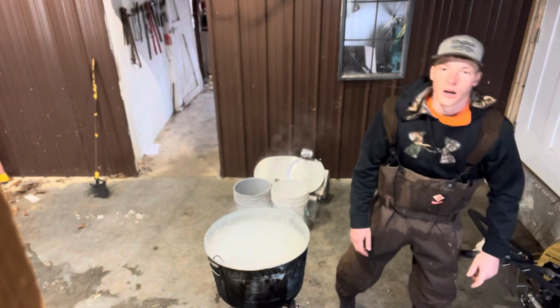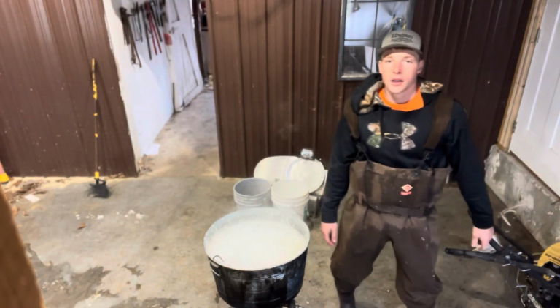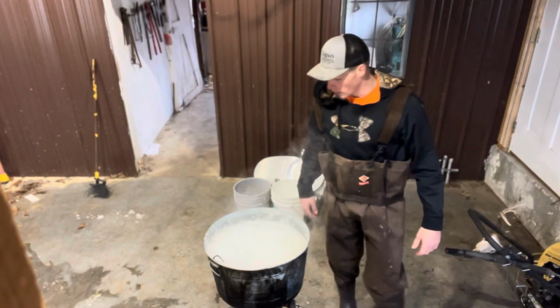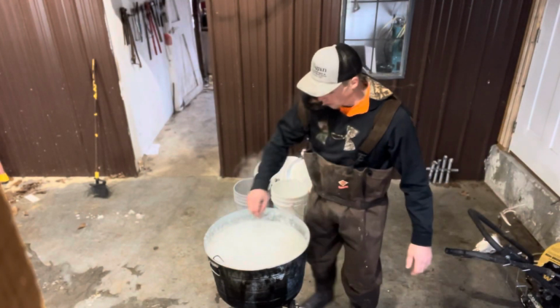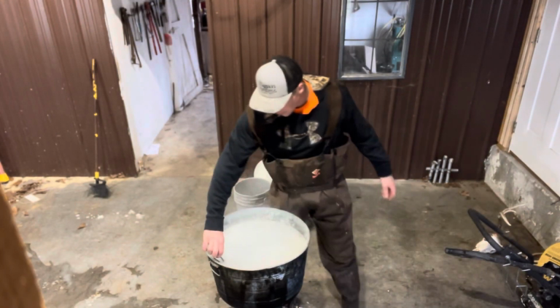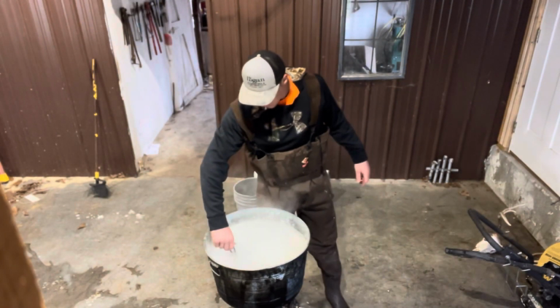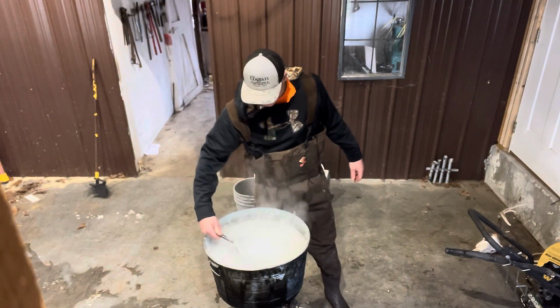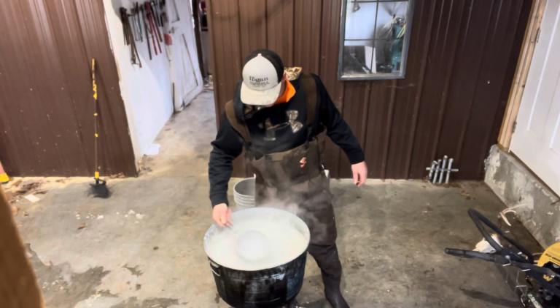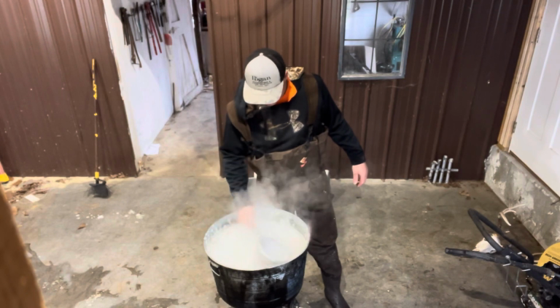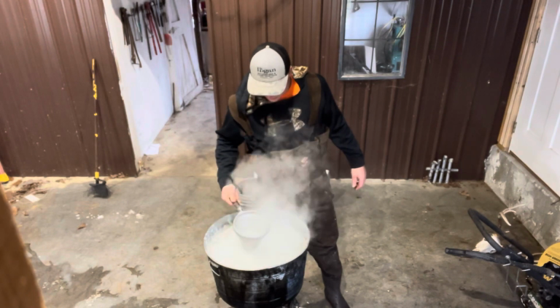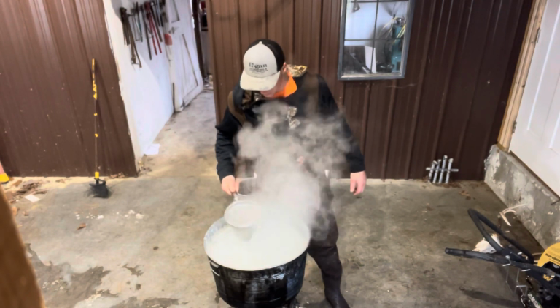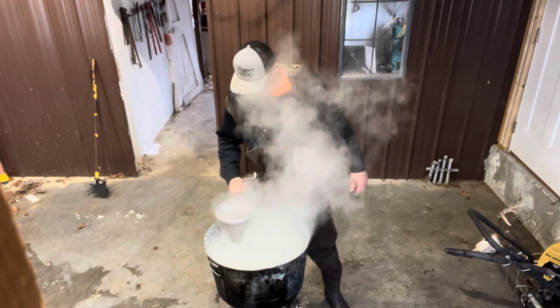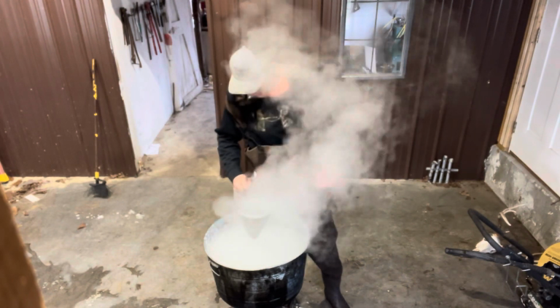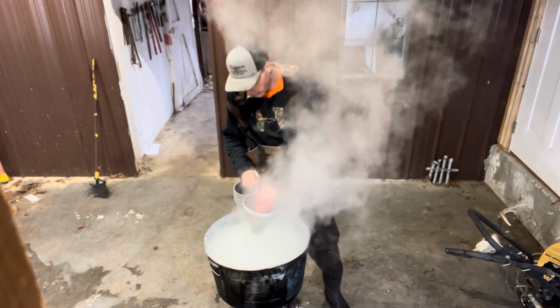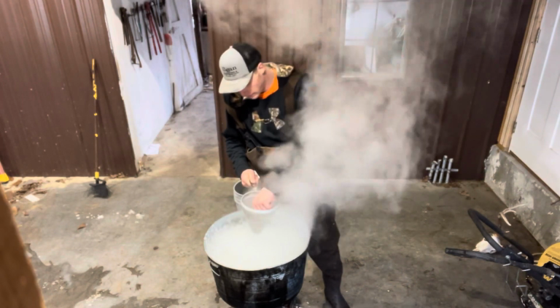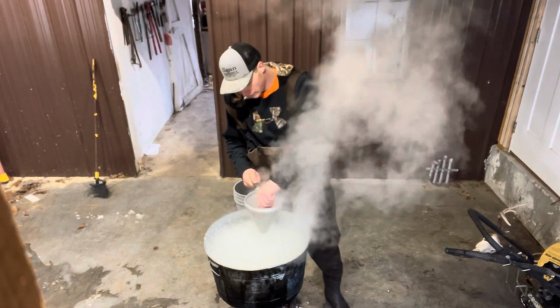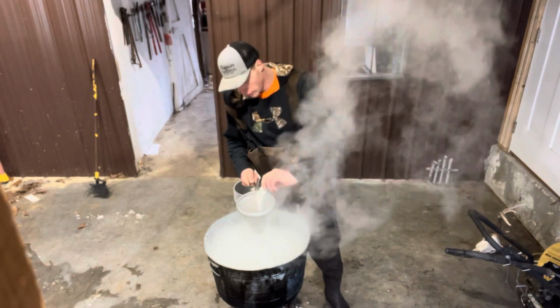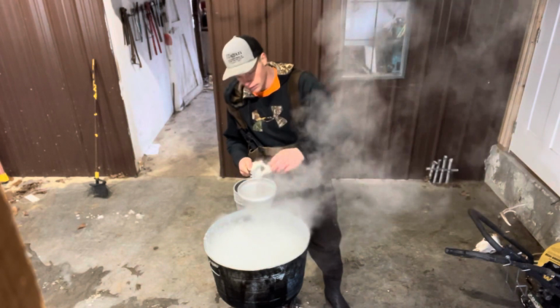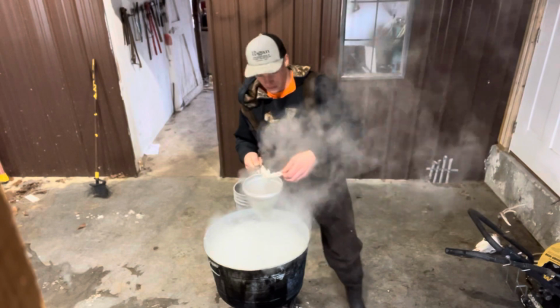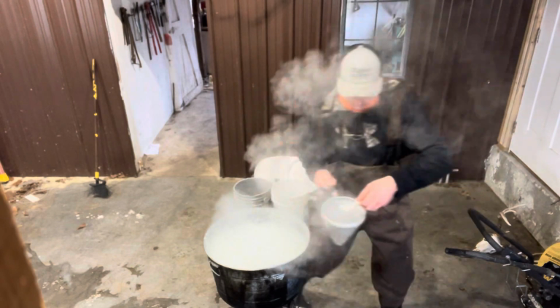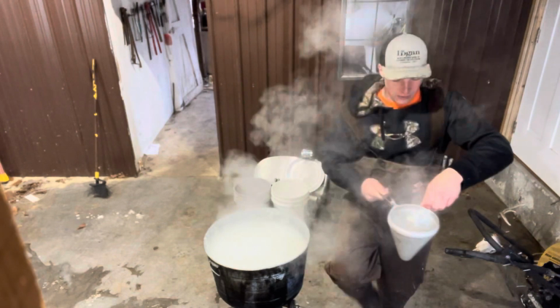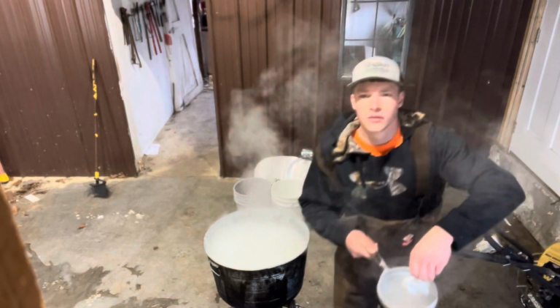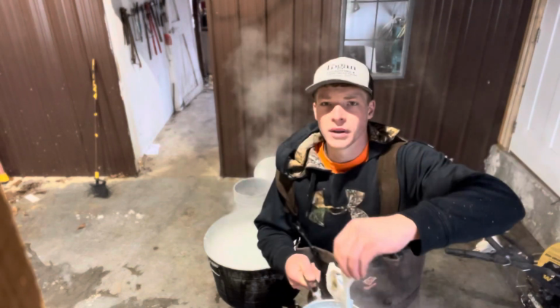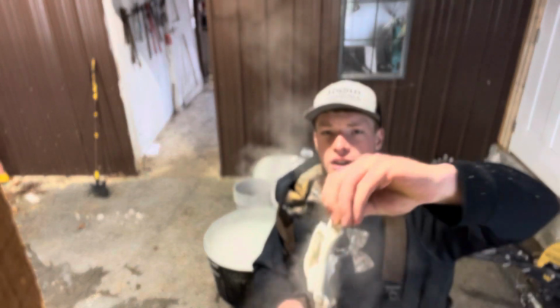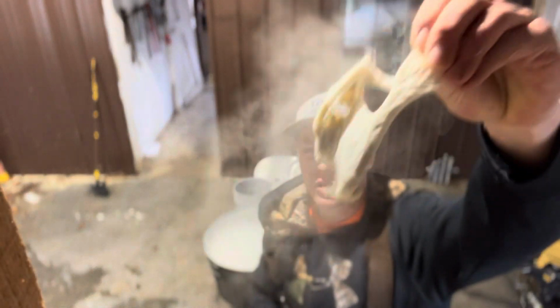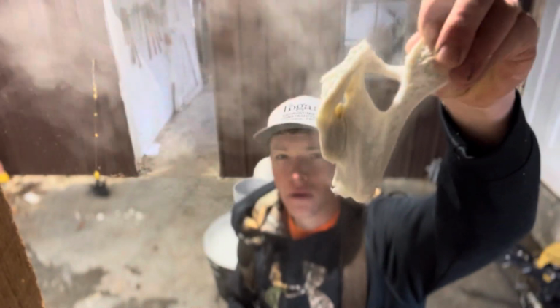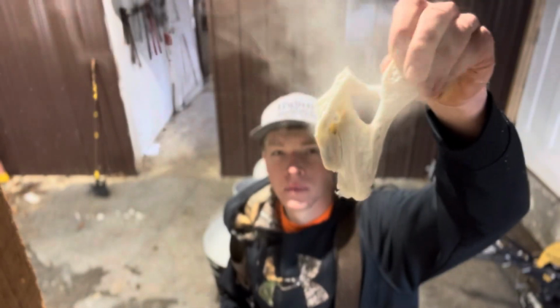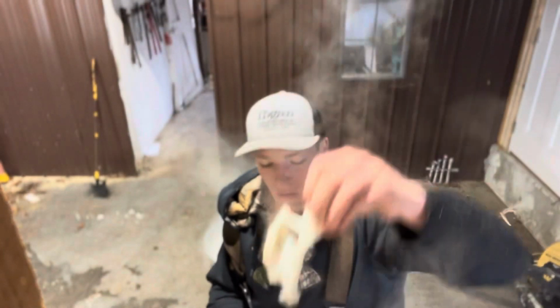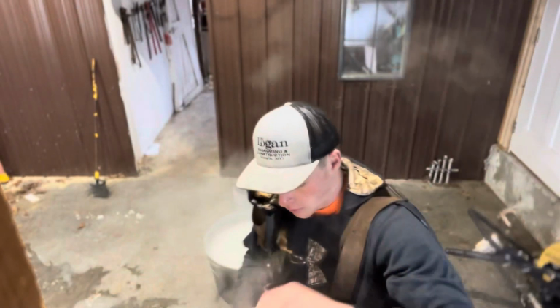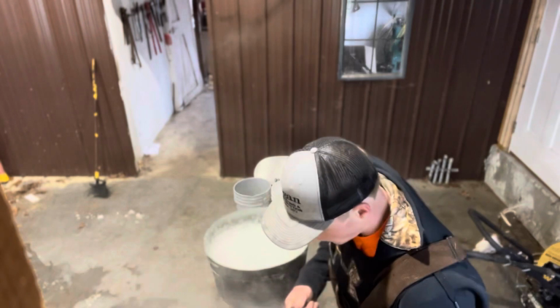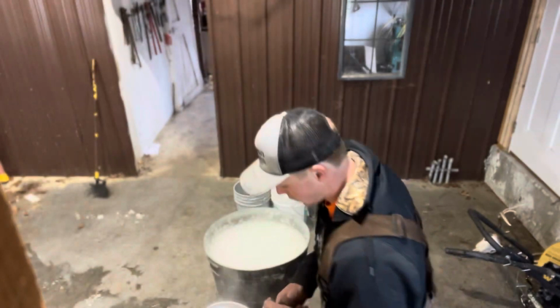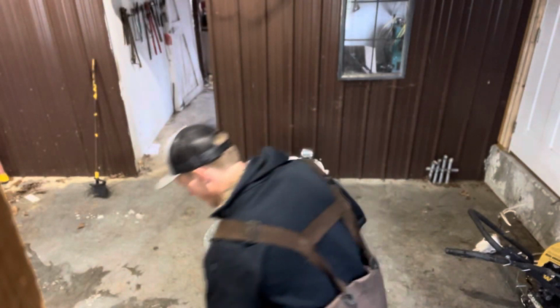It hit a boil — I'm gonna pull them out now. We're gonna pressure wash with the fan nozzle. I've got these little pieces from the headshot that came apart, so we'll do them too.